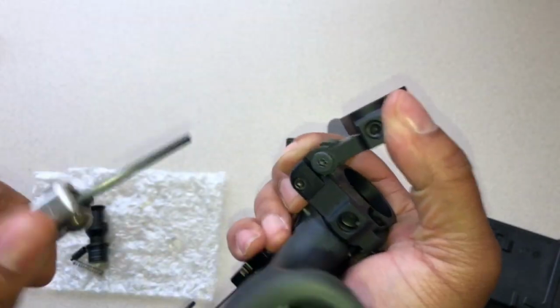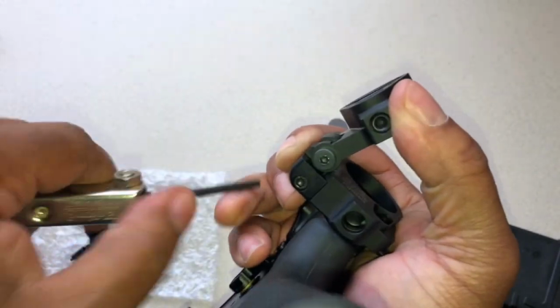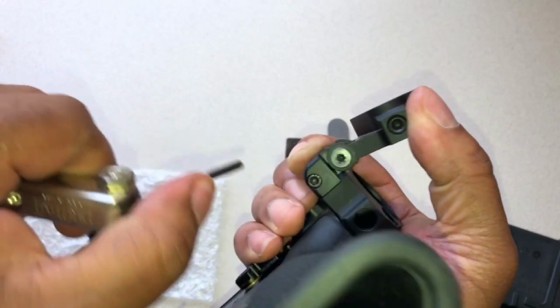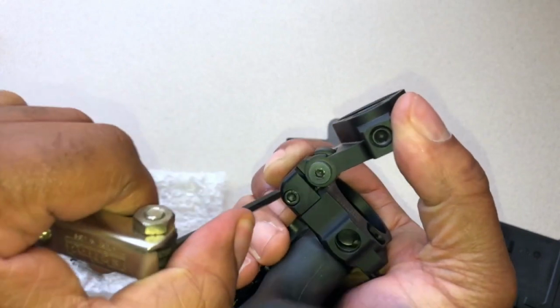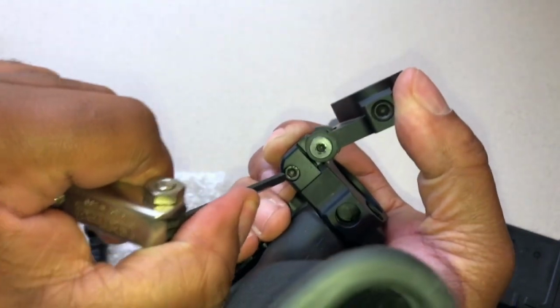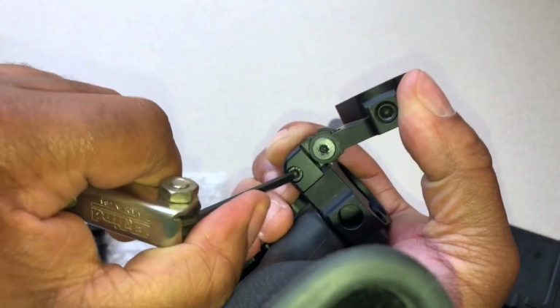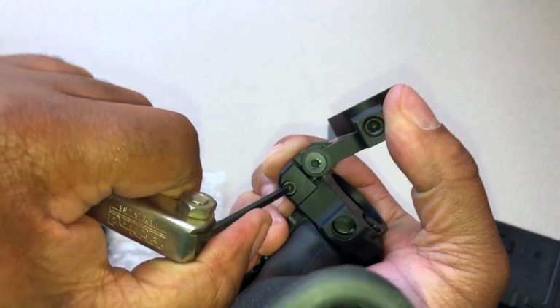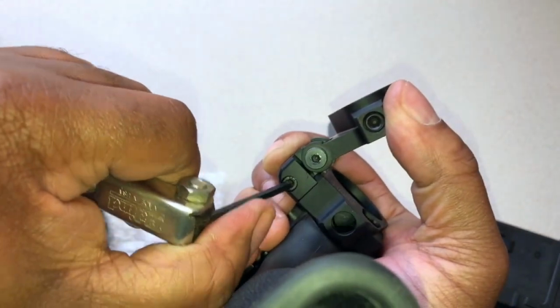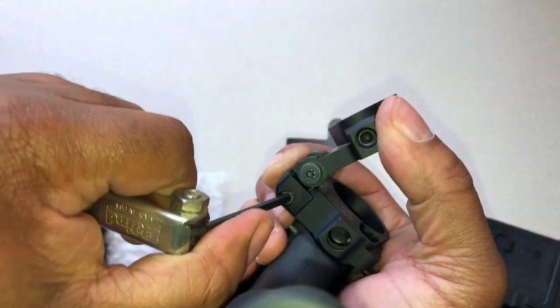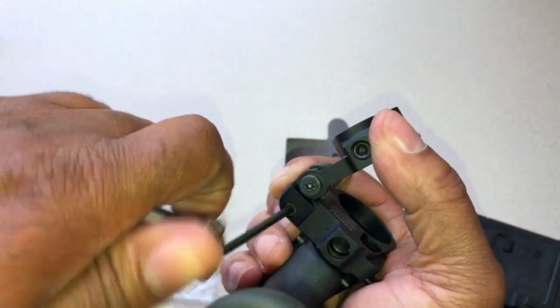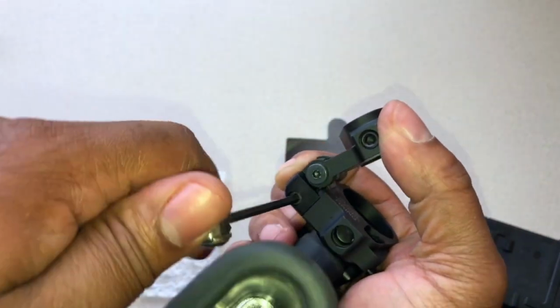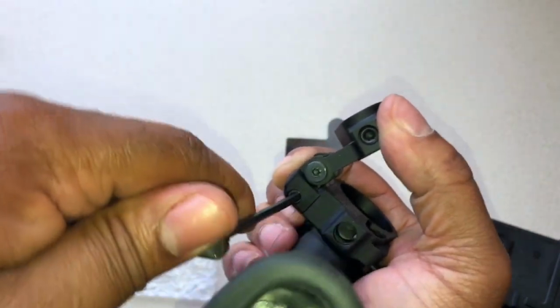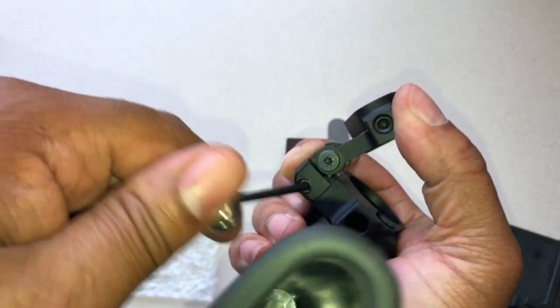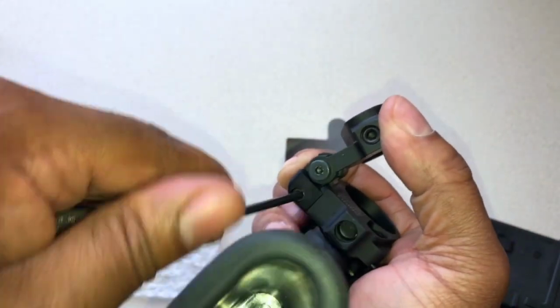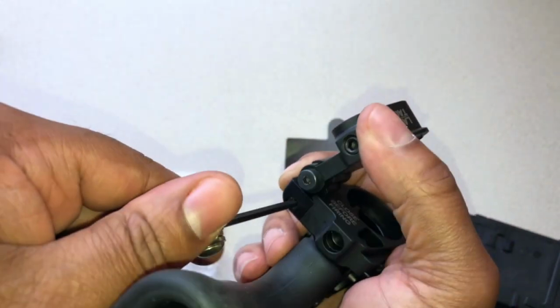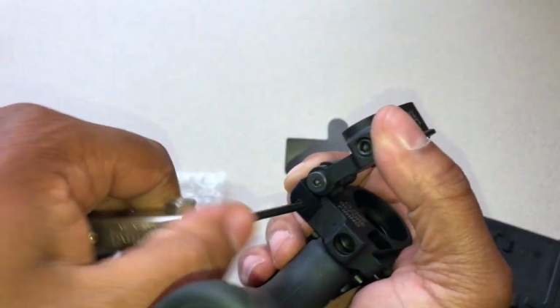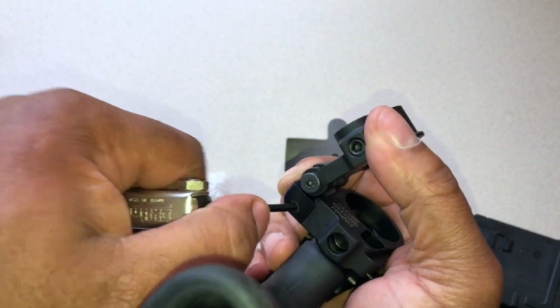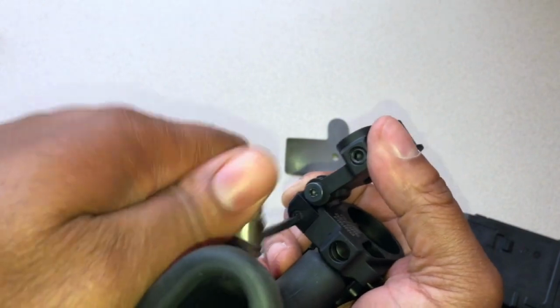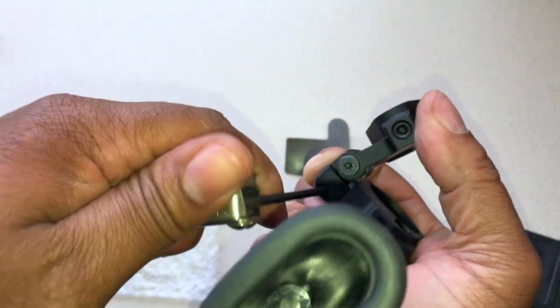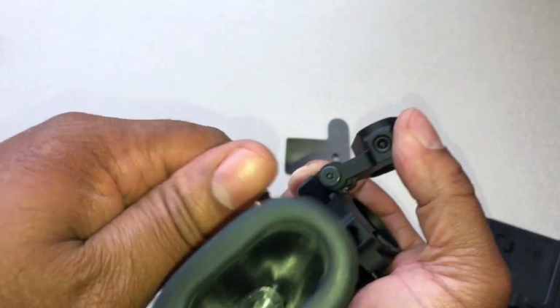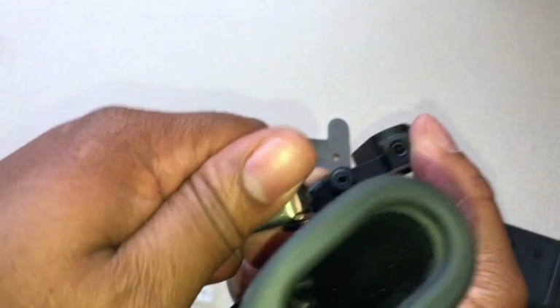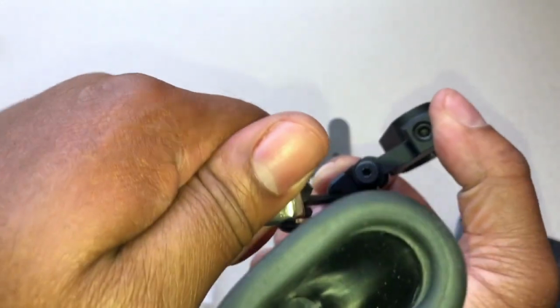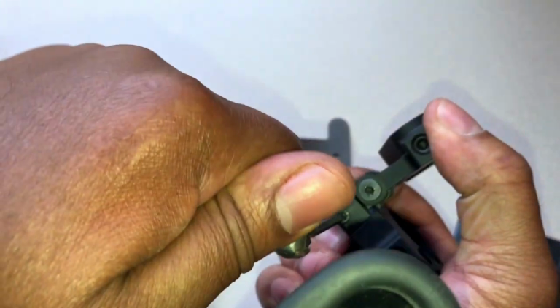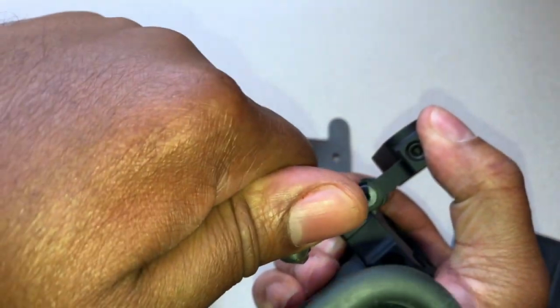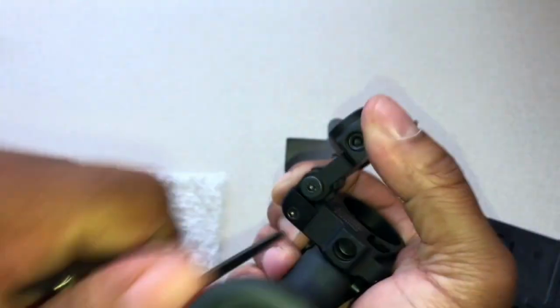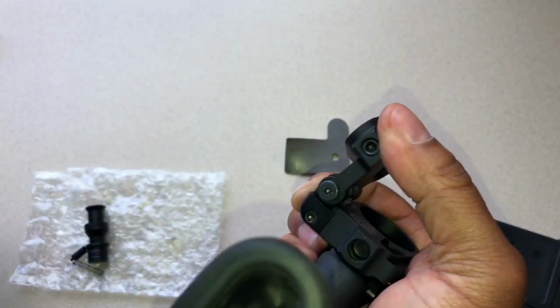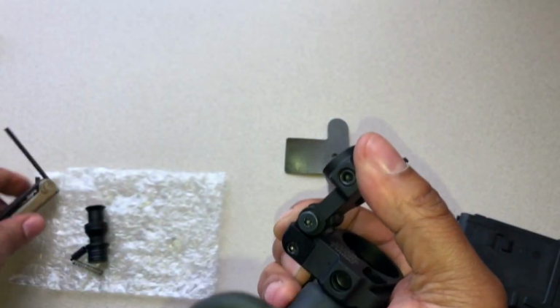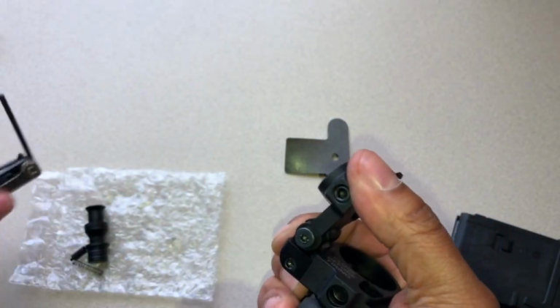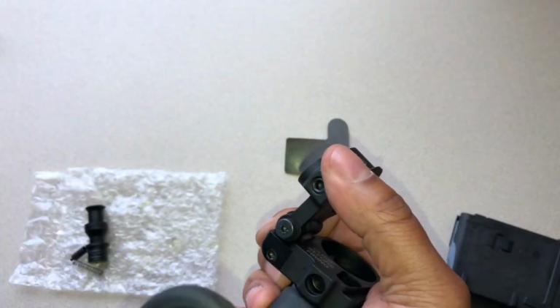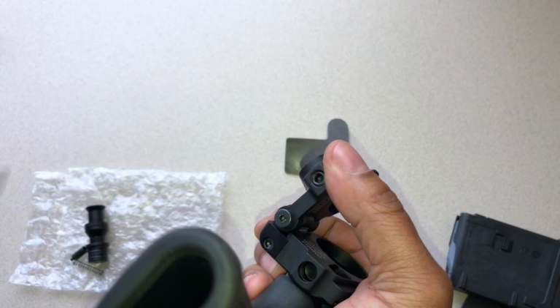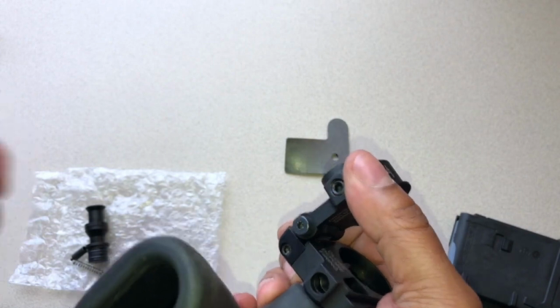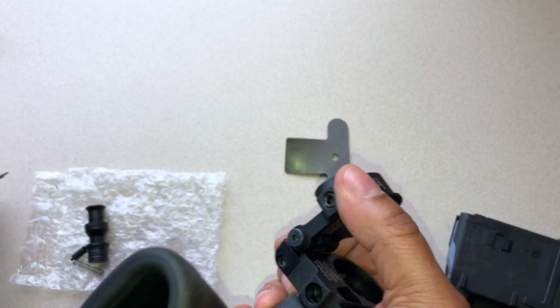Just going to fold this at 90 degrees so I can get a little torque on it. You don't need a lot. And just like that, got enough torque.